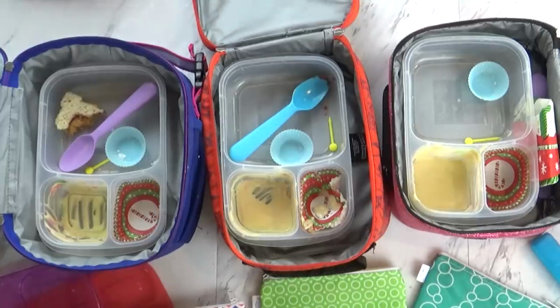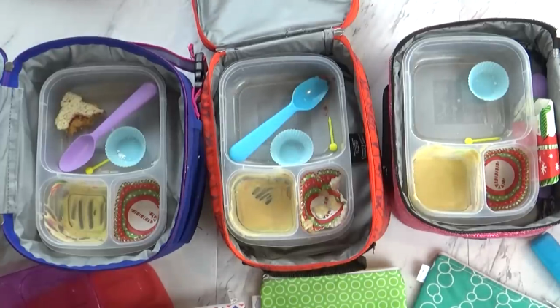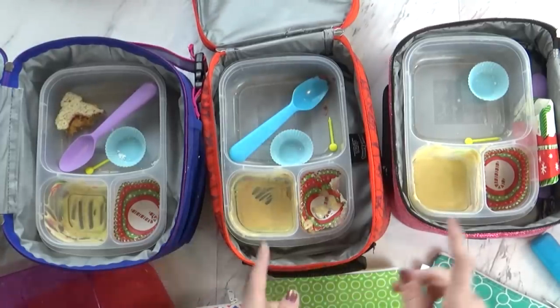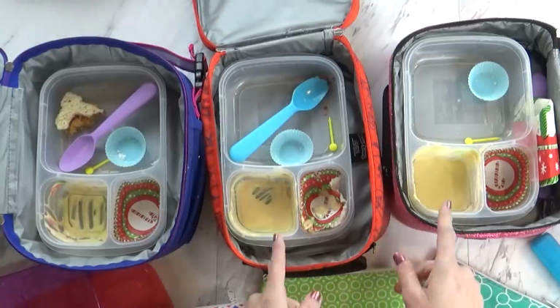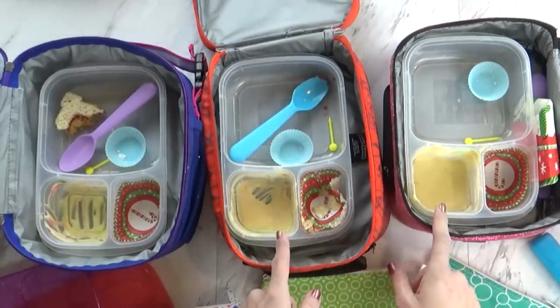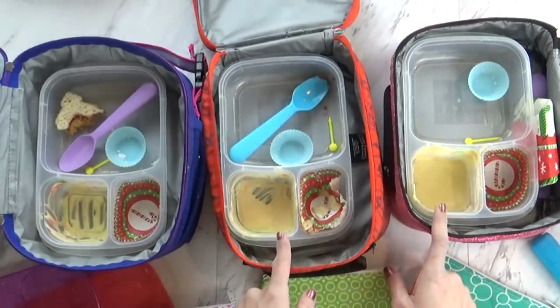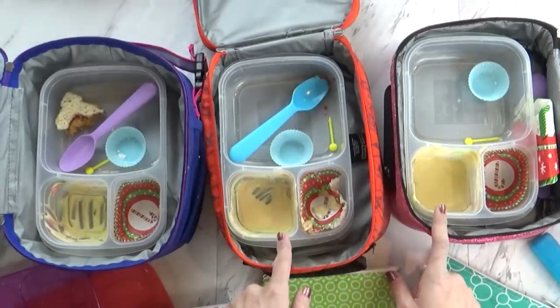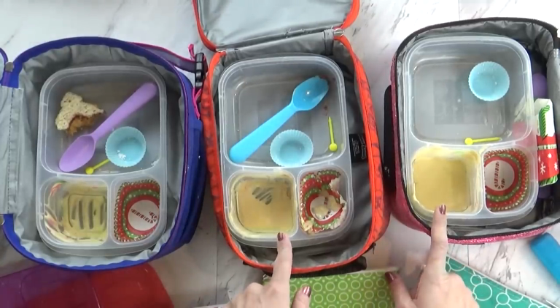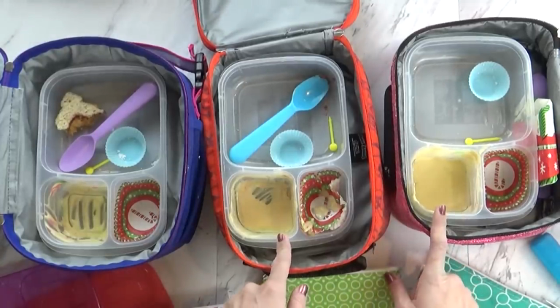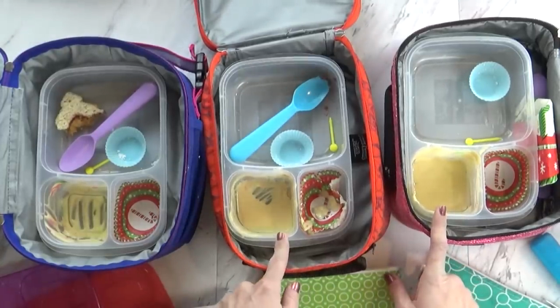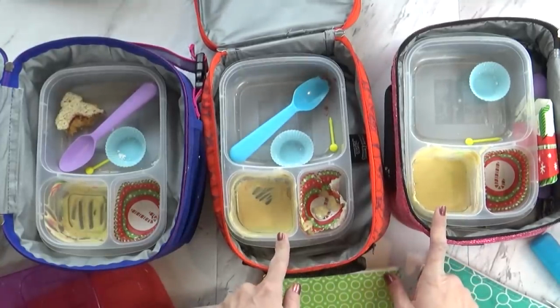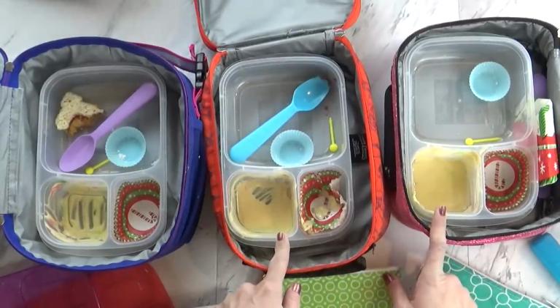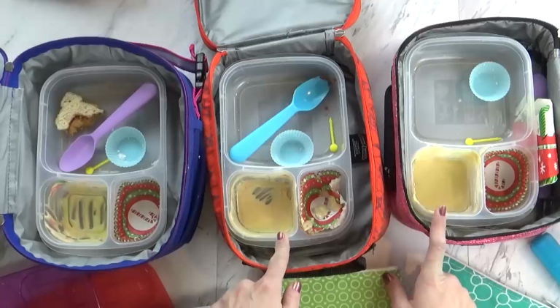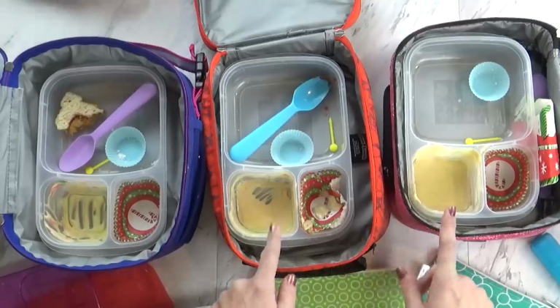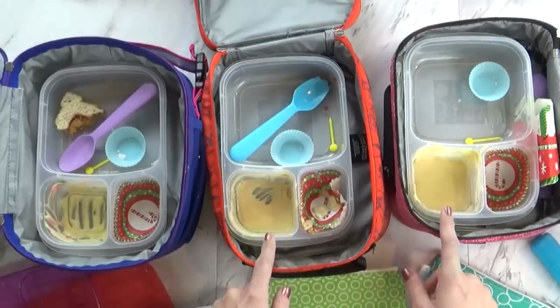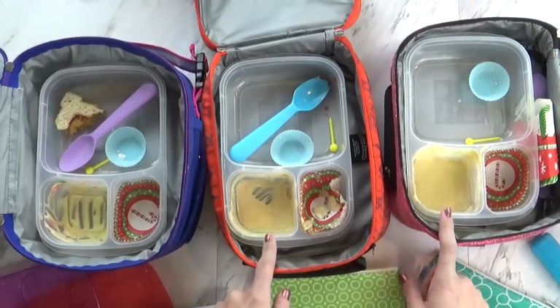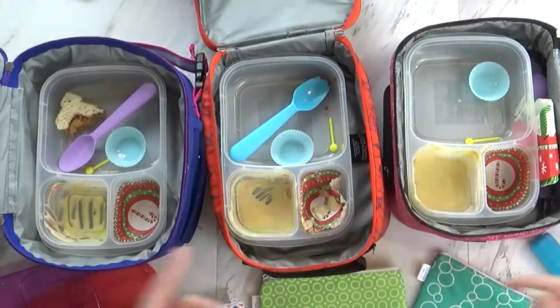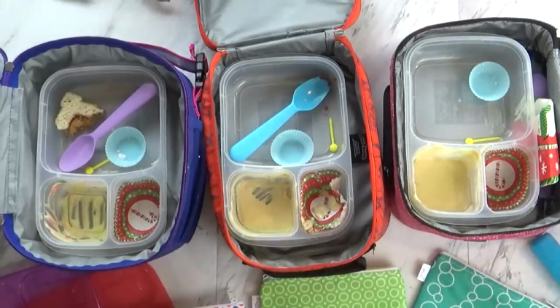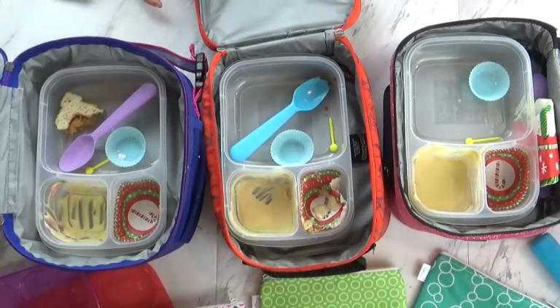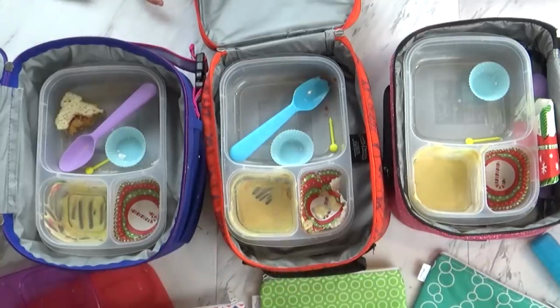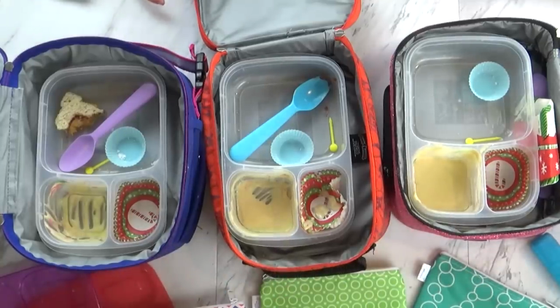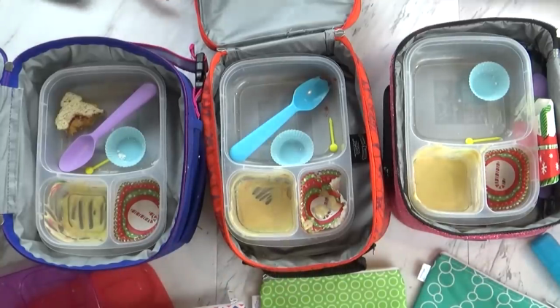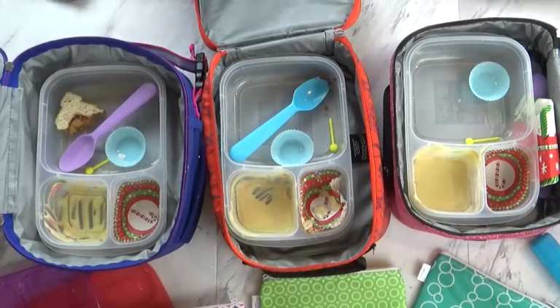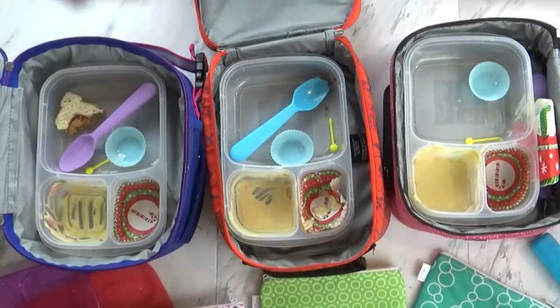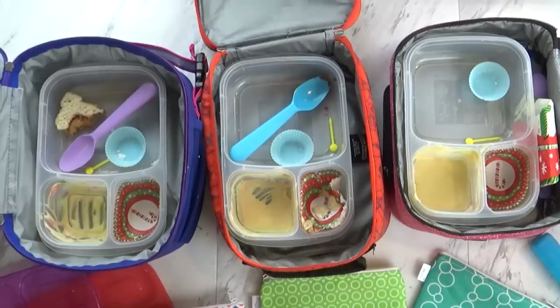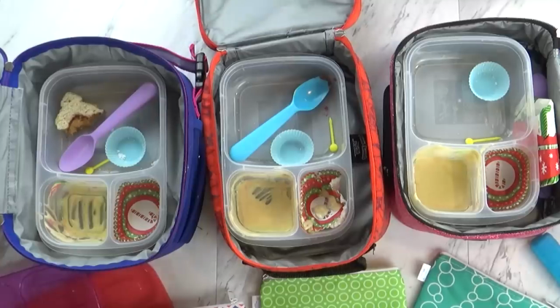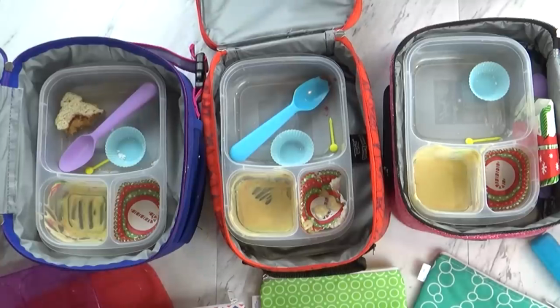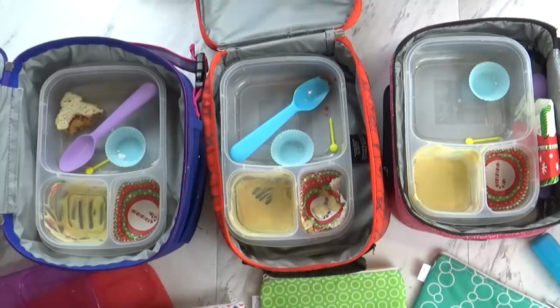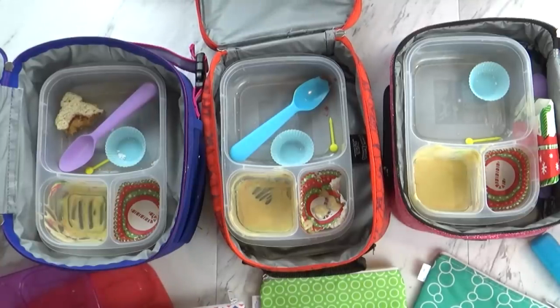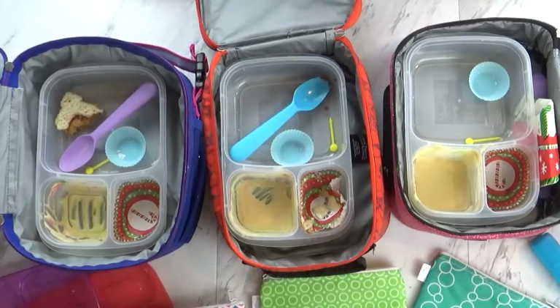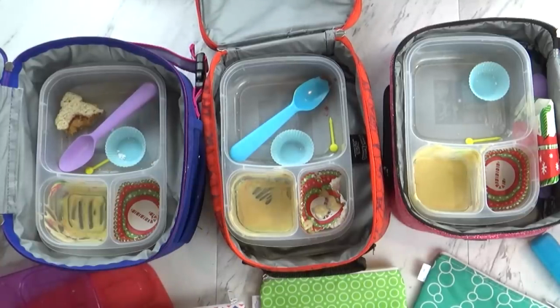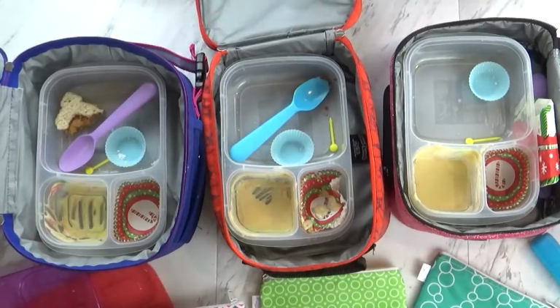The yogurt doesn't smell very good now since it's been sitting for a while, but the kids said it tasted good and they liked it. See you guys tomorrow.